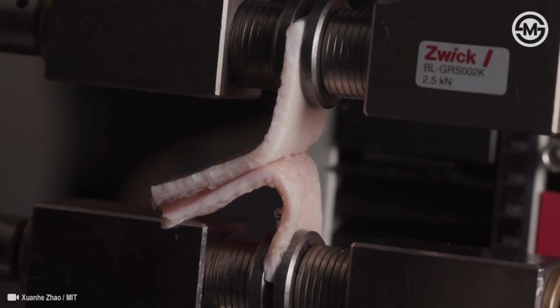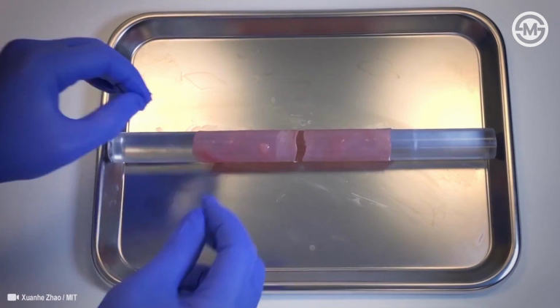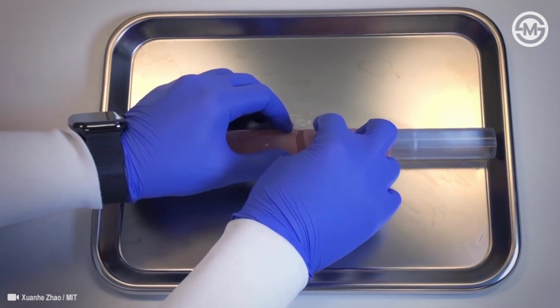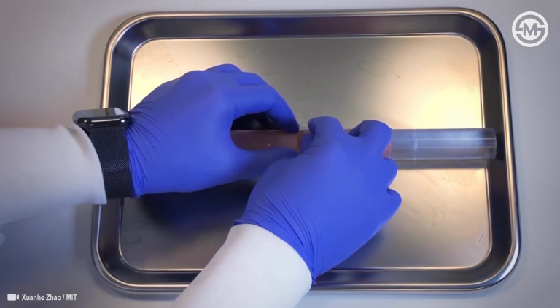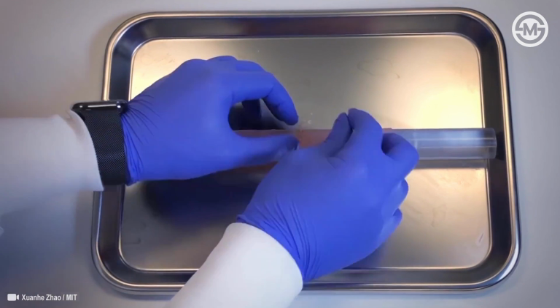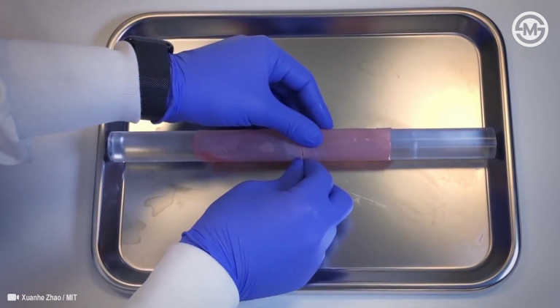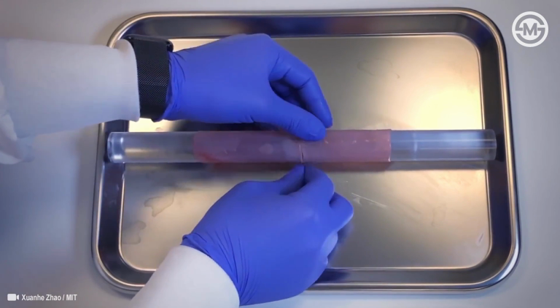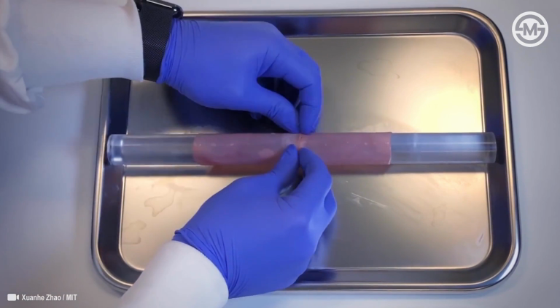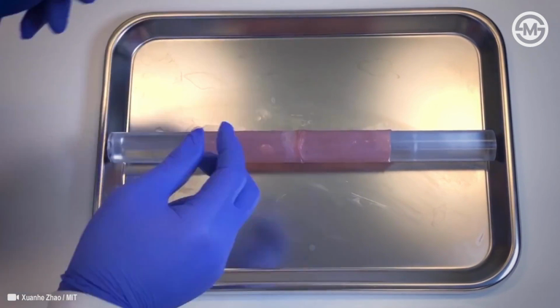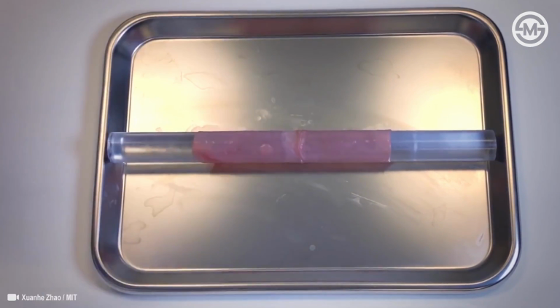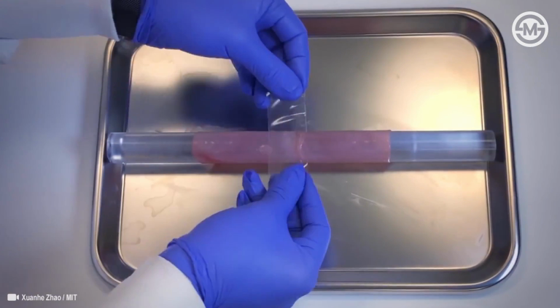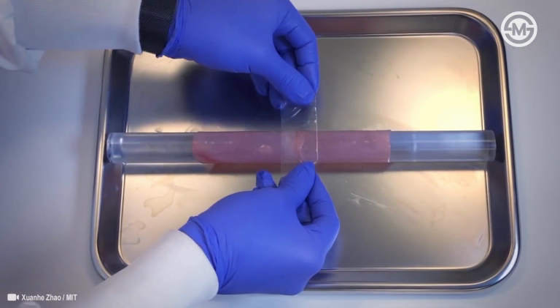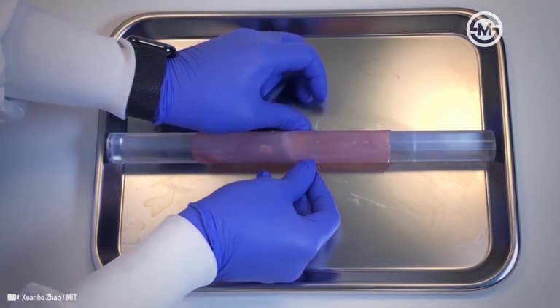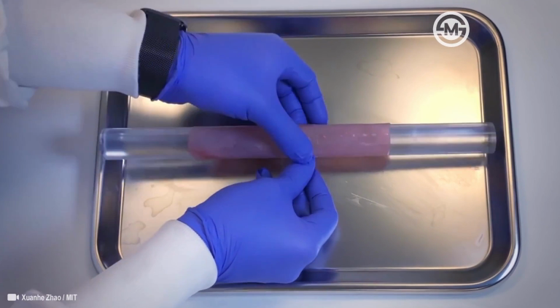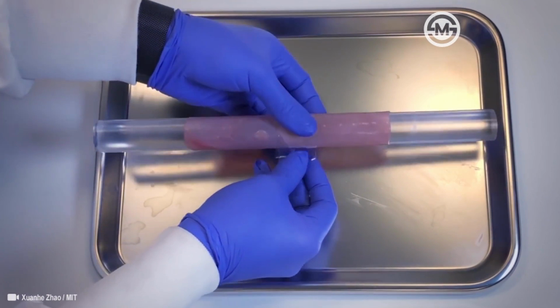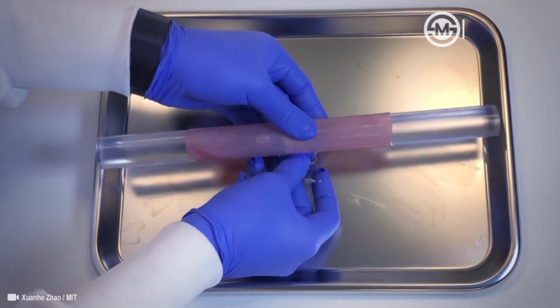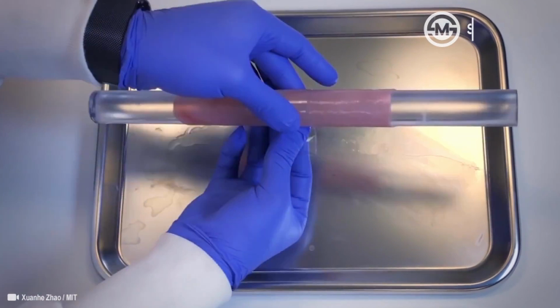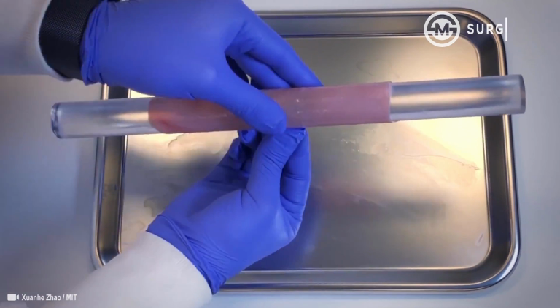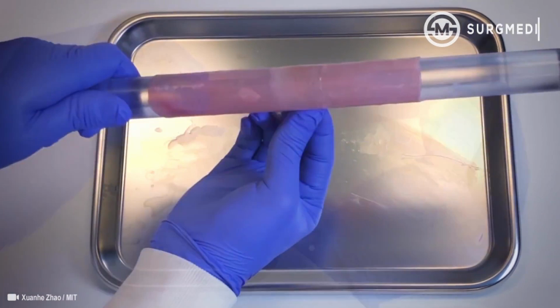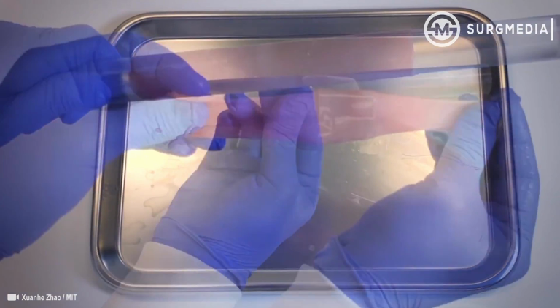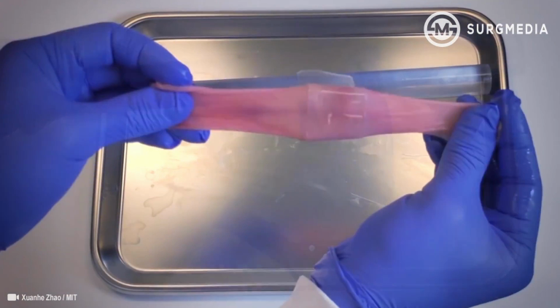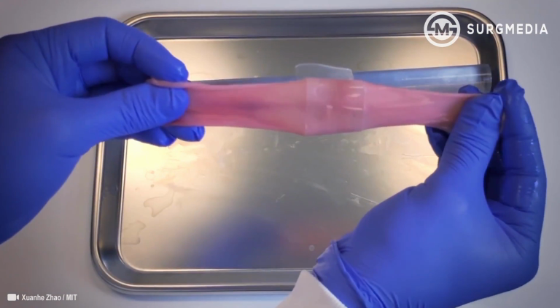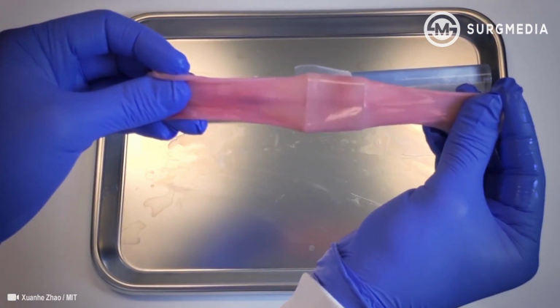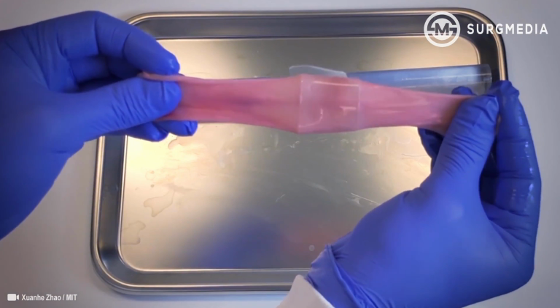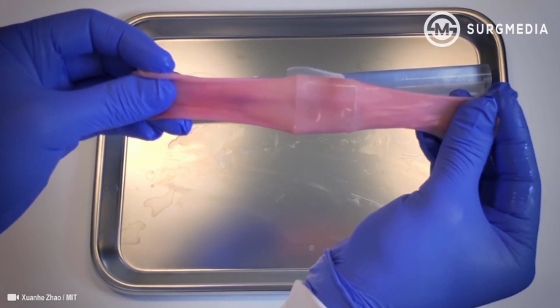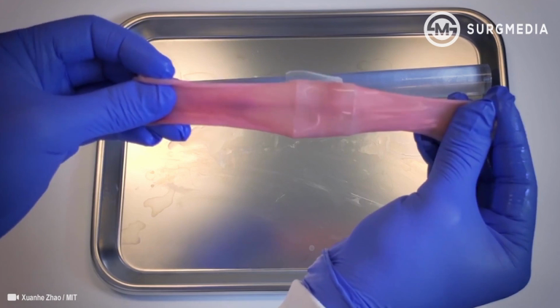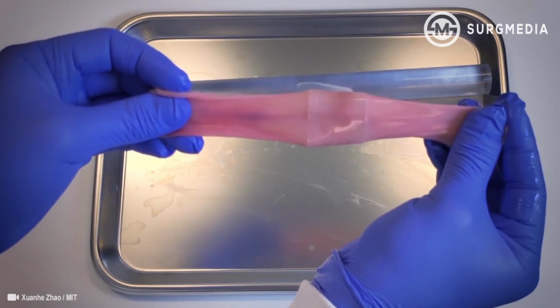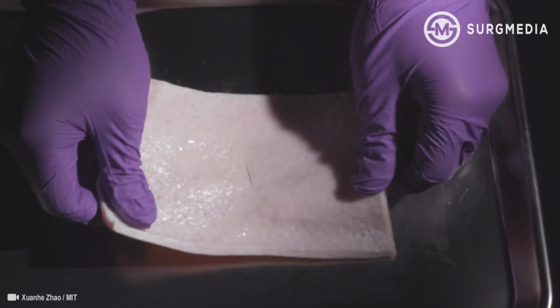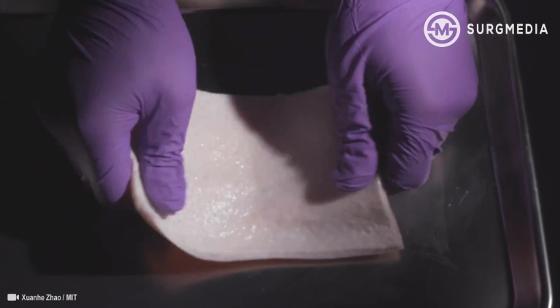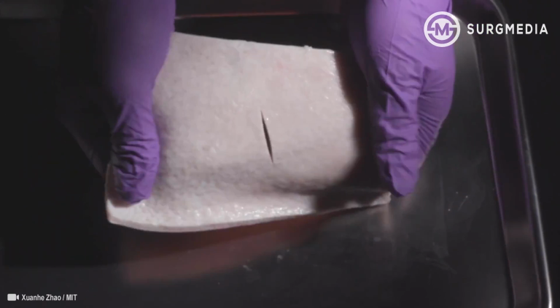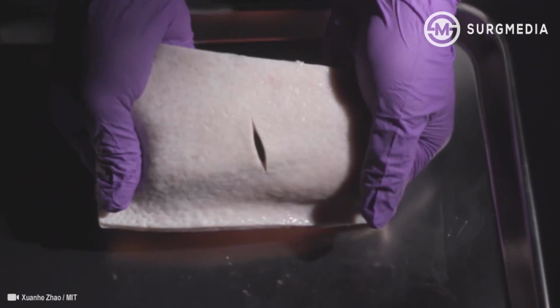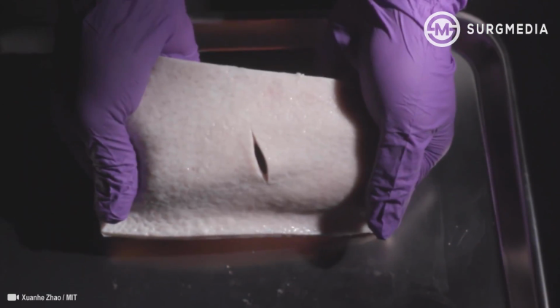There can be many benefits to the patients. On one hand, this new bioadhesive tape can prevent the leakage of blood and body fluid from the wound site.